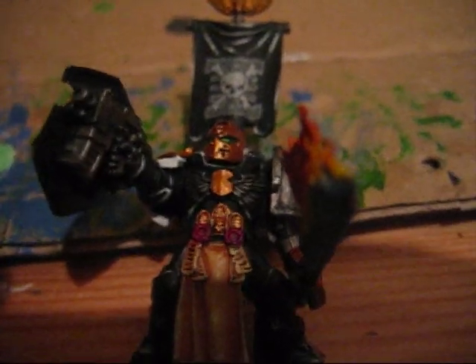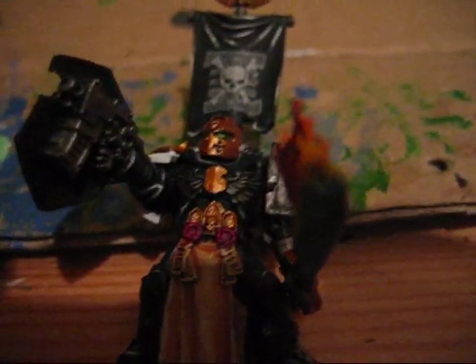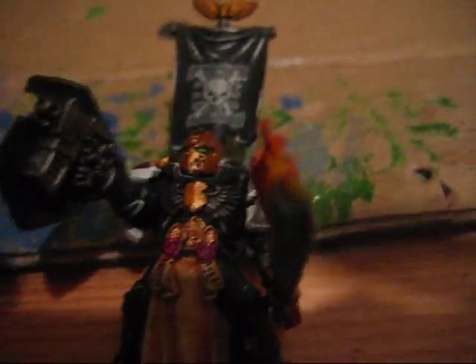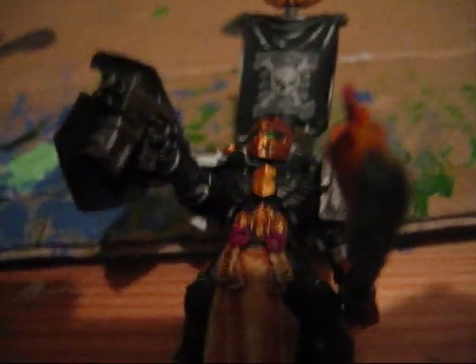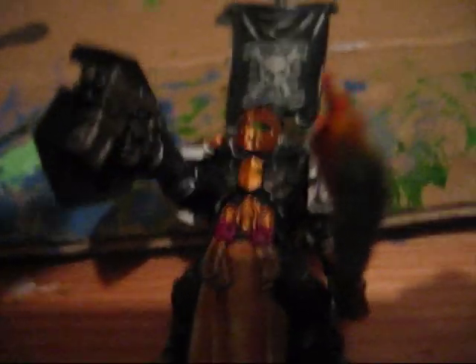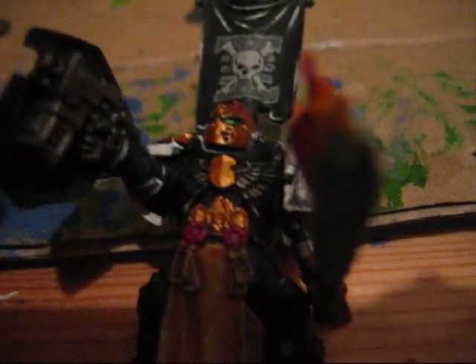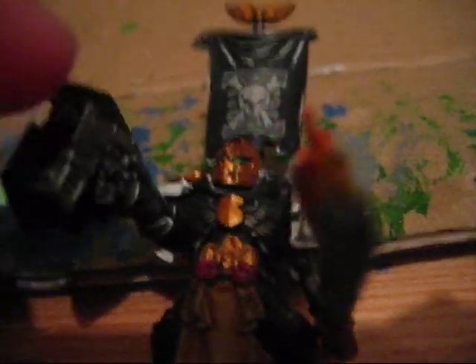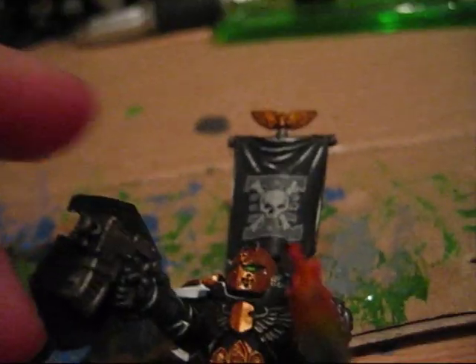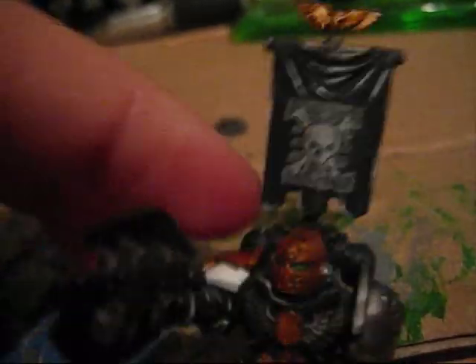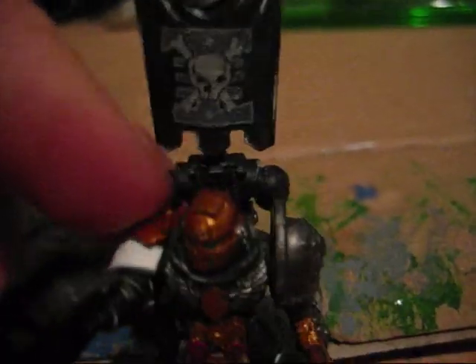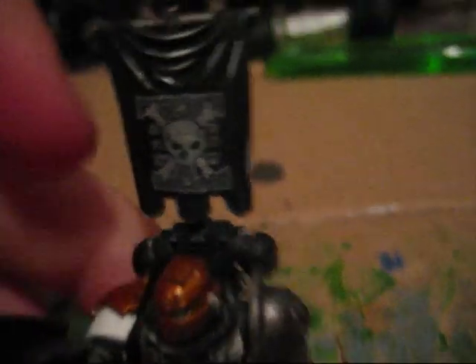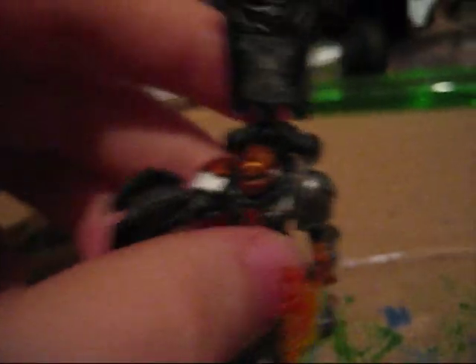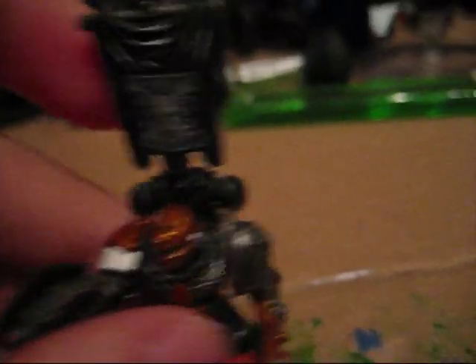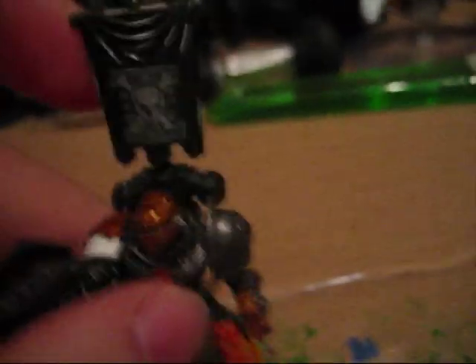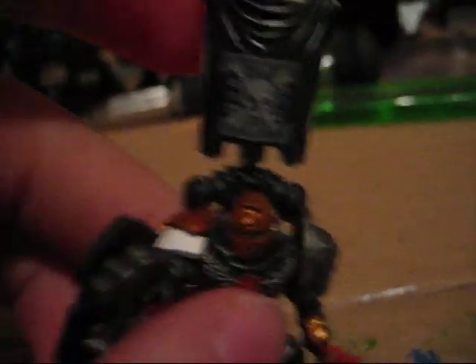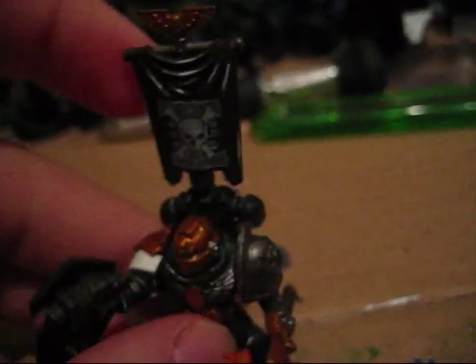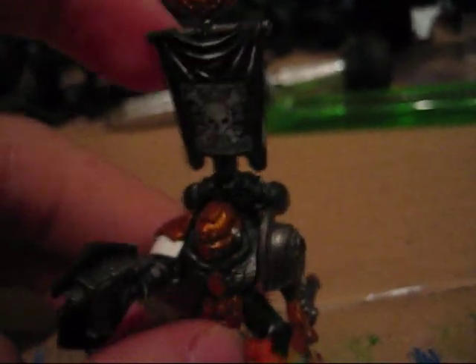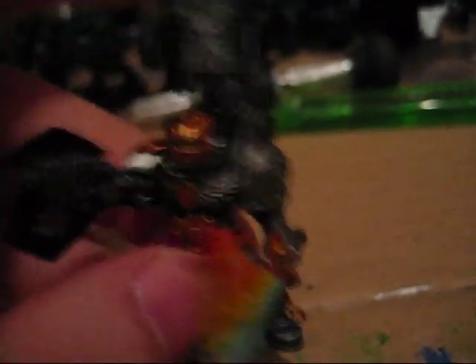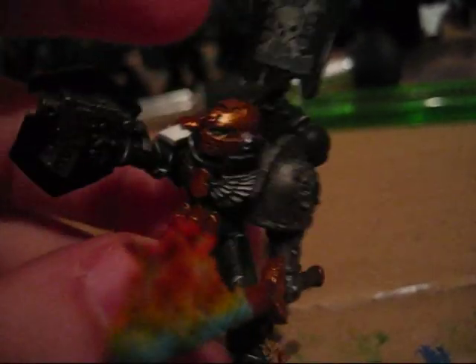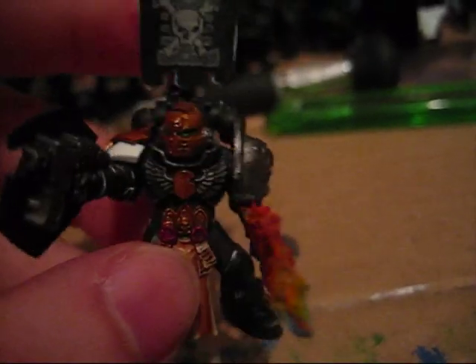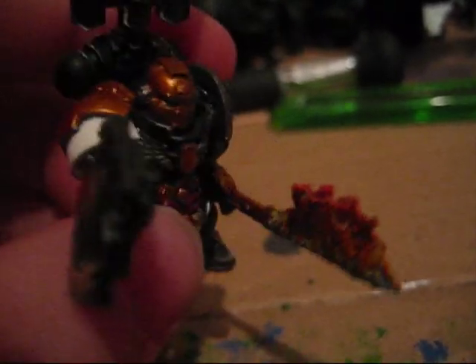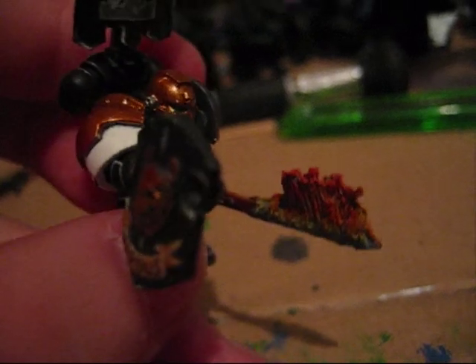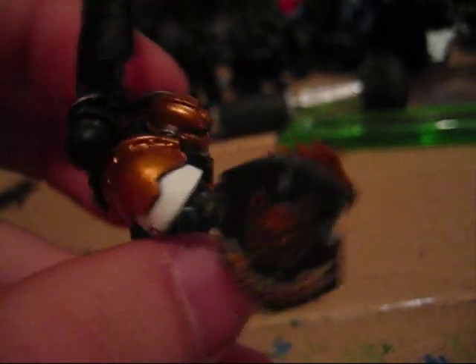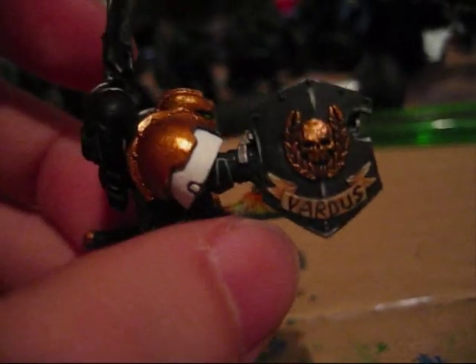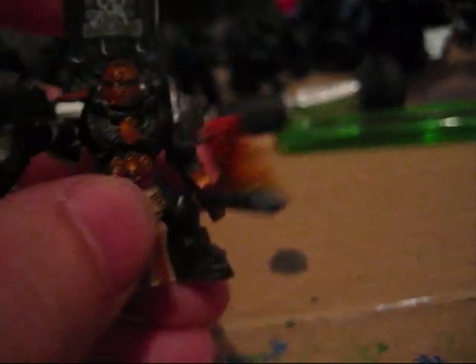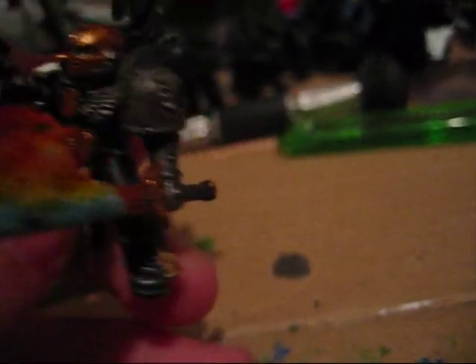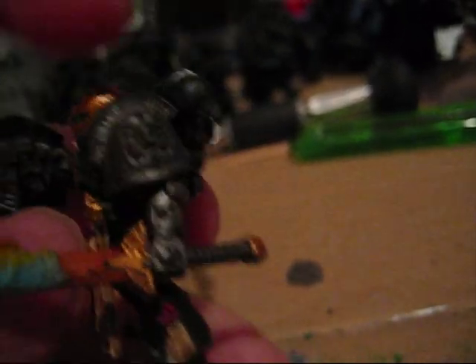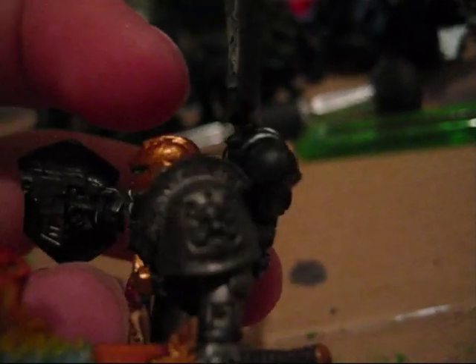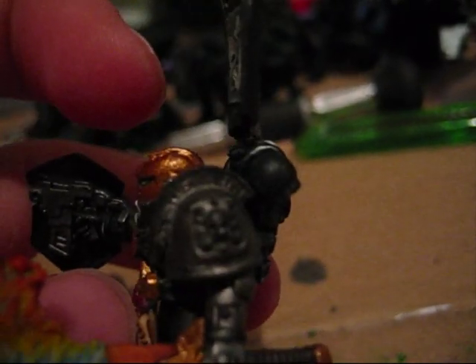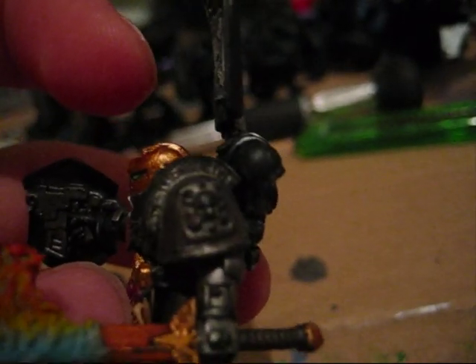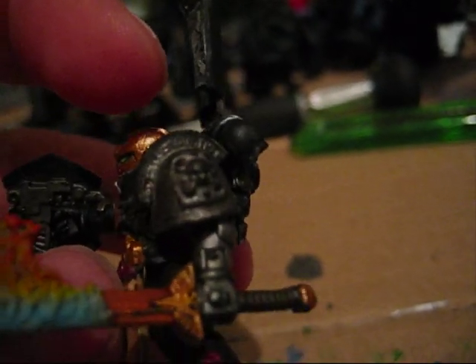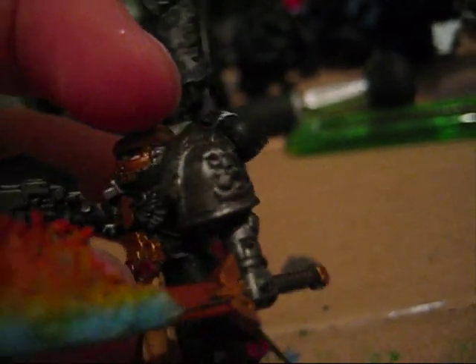Hi guys, this is me again, making a quick video about my new awesome champion that I've painted. It's a Death Watch Champion, as you can see — you can see the Death Watch shoulder pad.